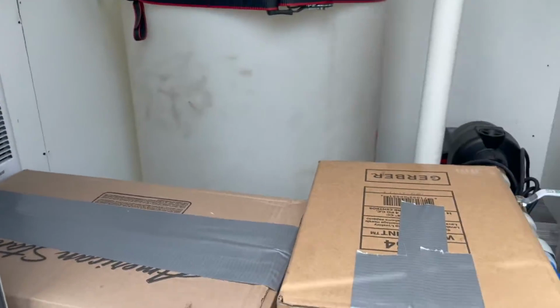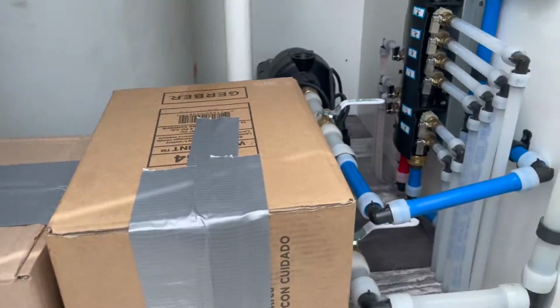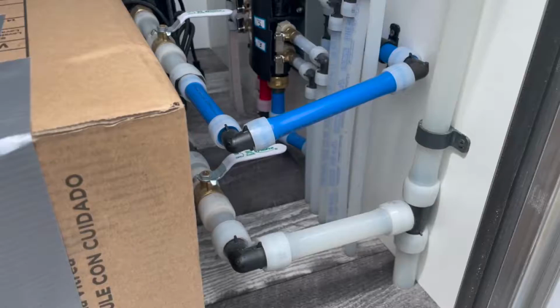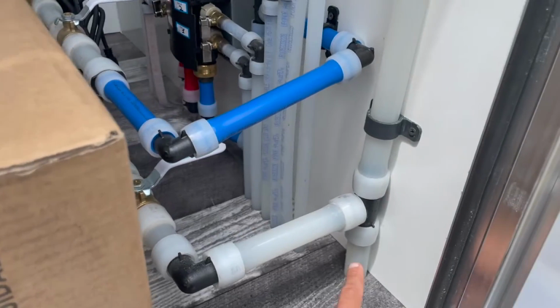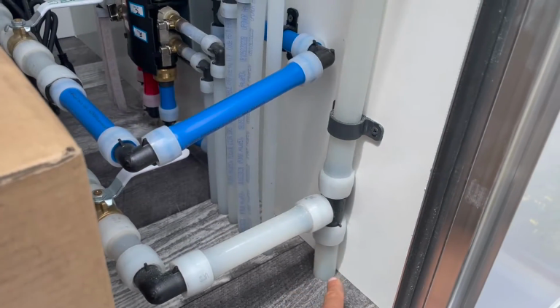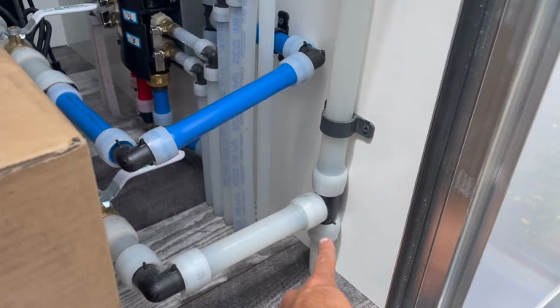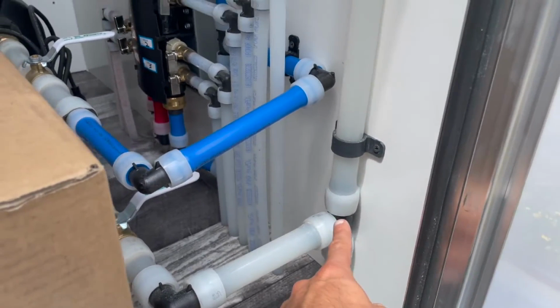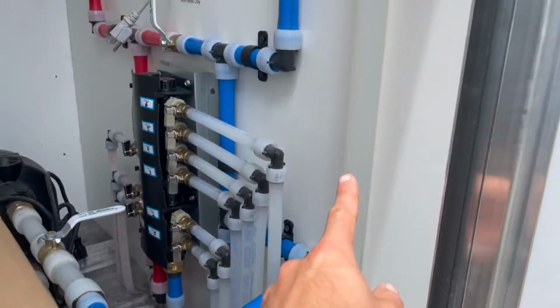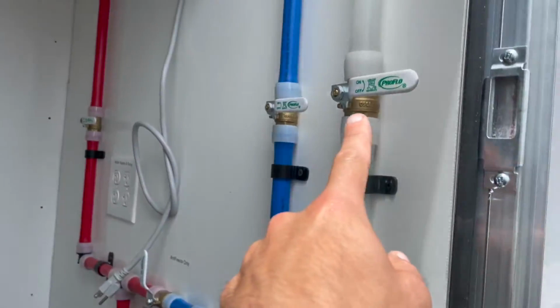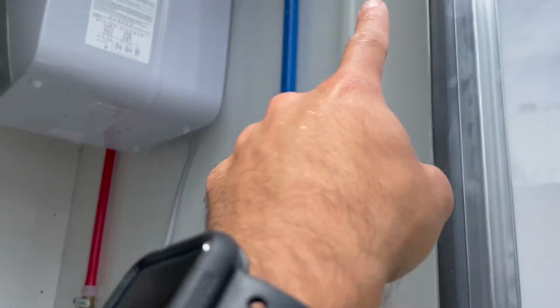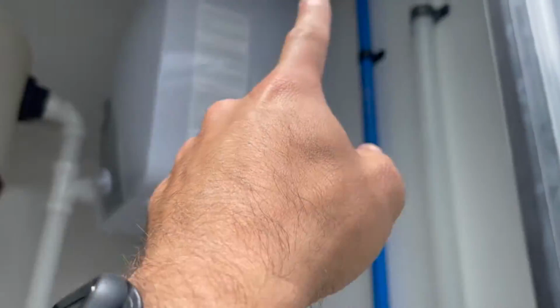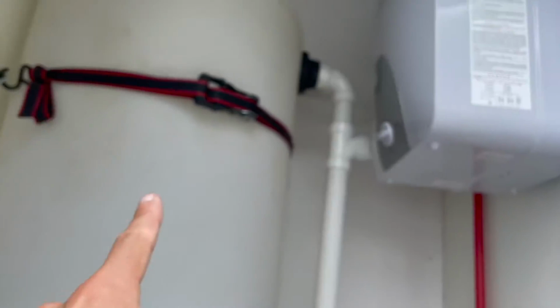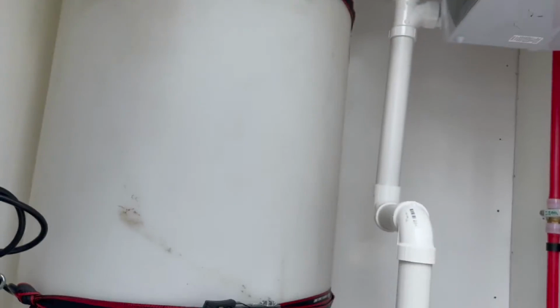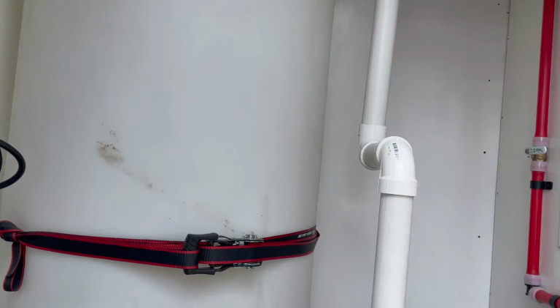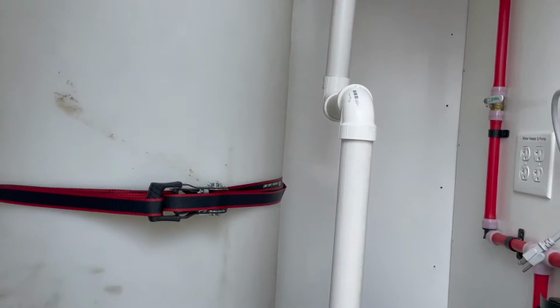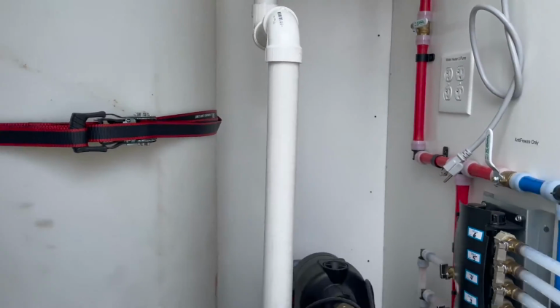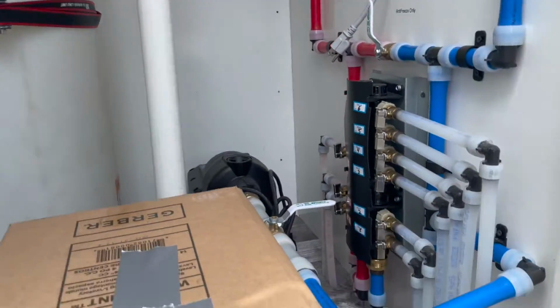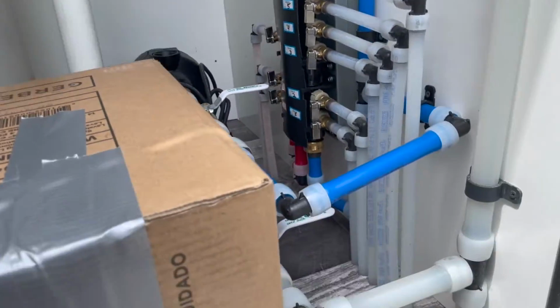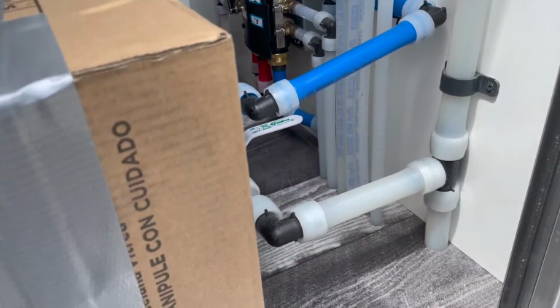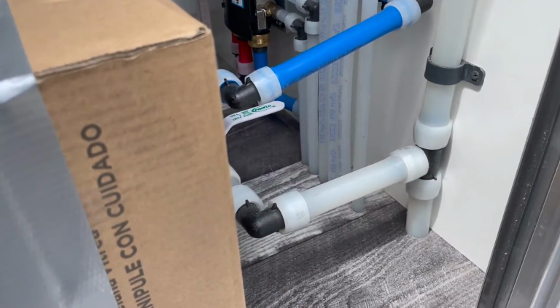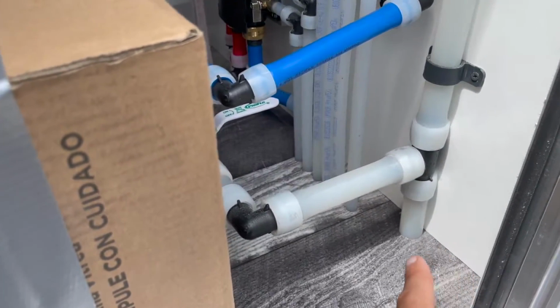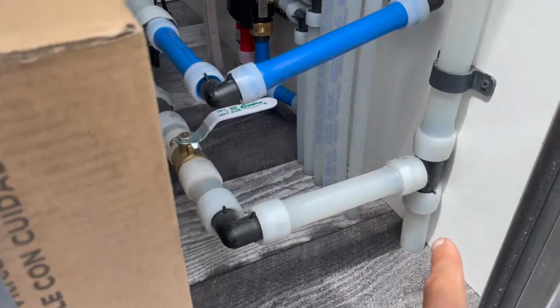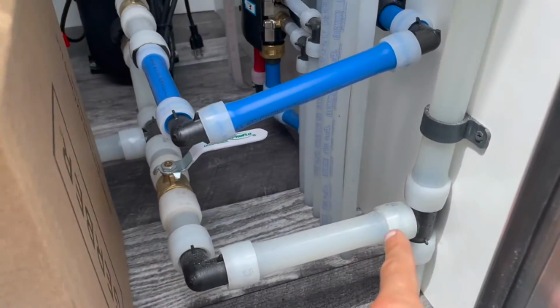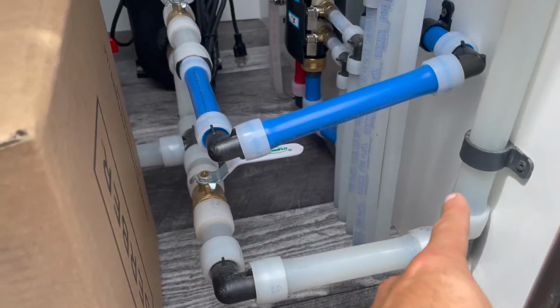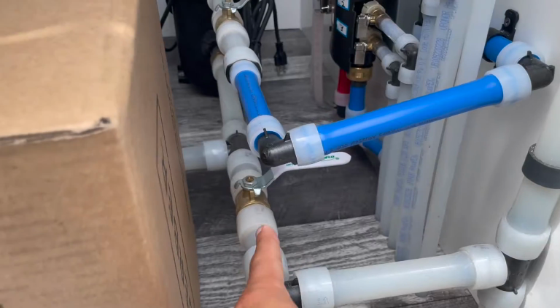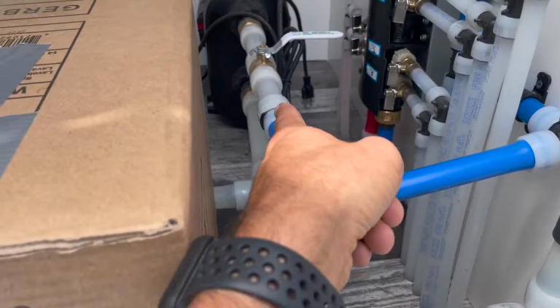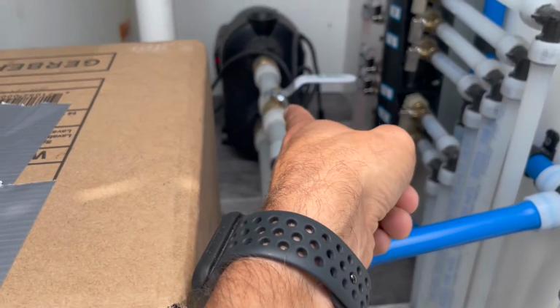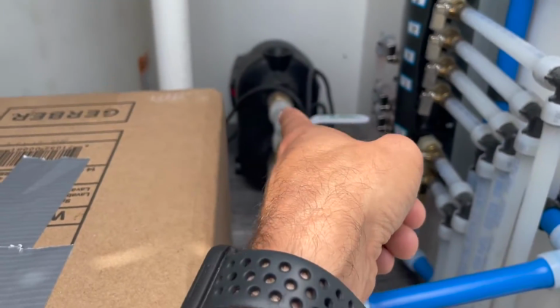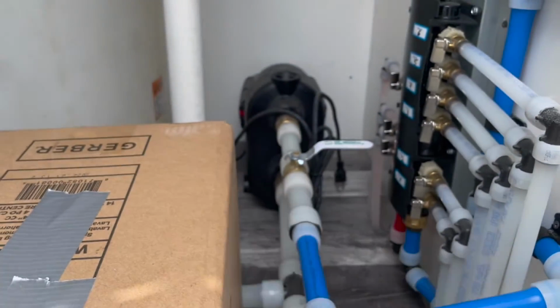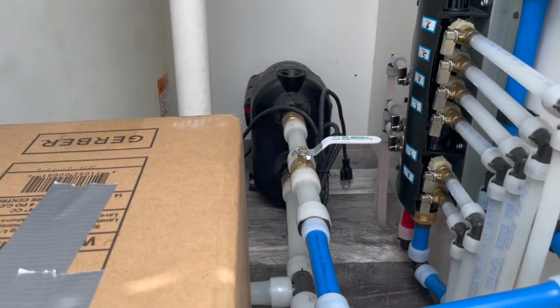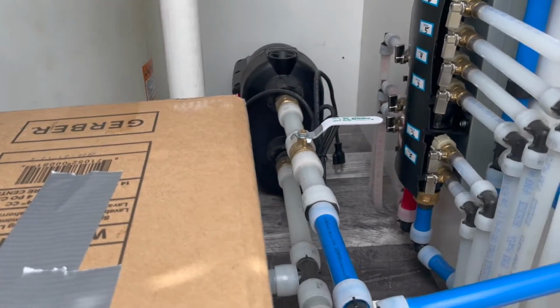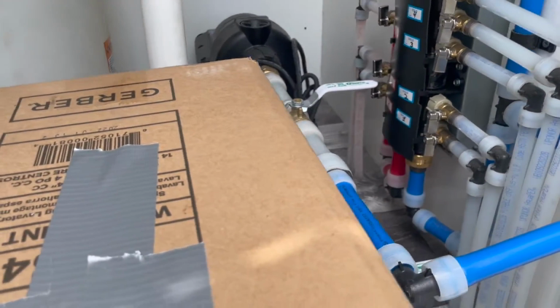You have the ability for fresh water to come in and fill up the fresh water tank and use that if you don't have a lot of water, but in general you'll probably bypass the fresh water tank and go directly to the water pump to feed the system.